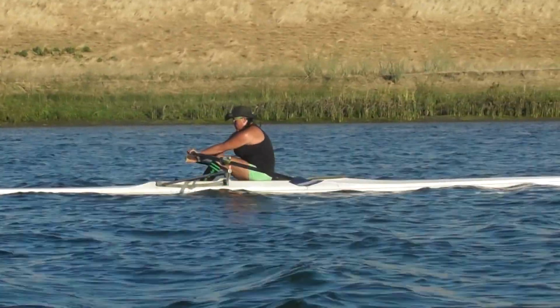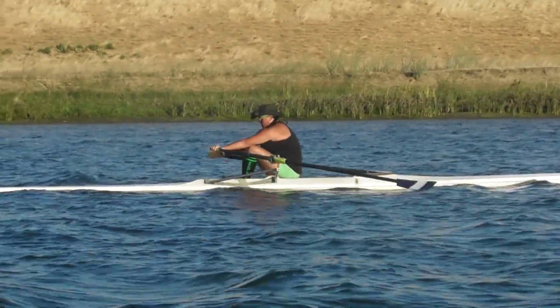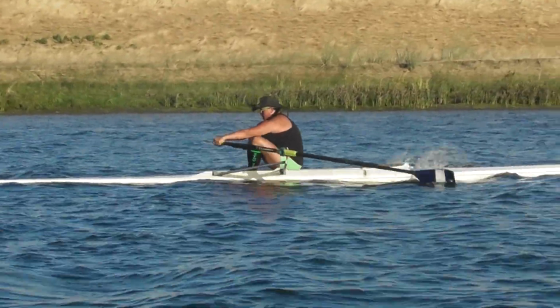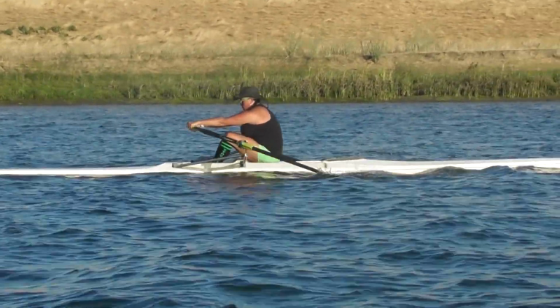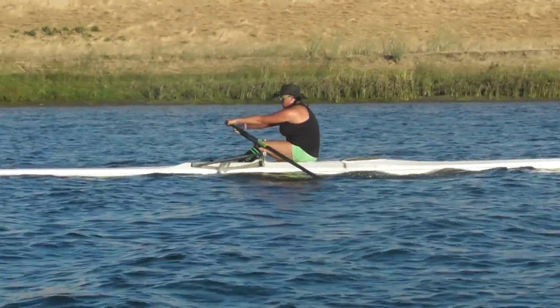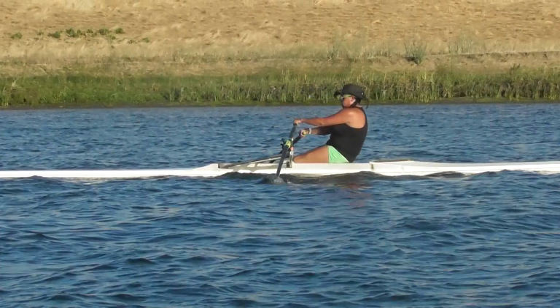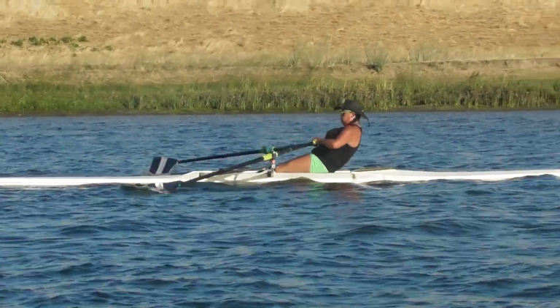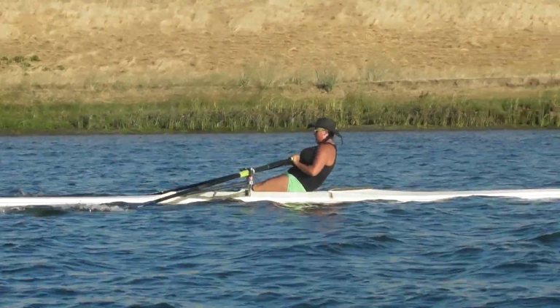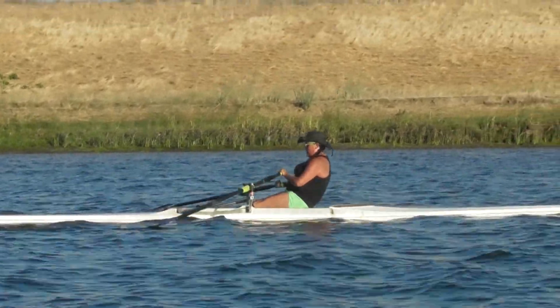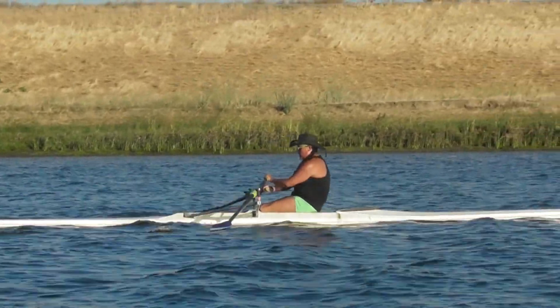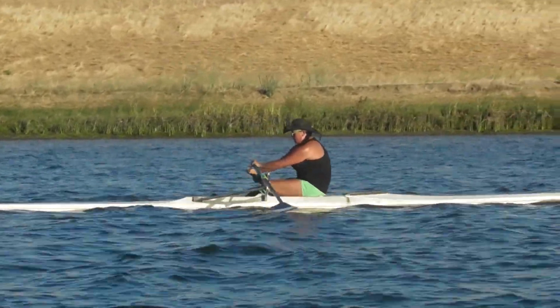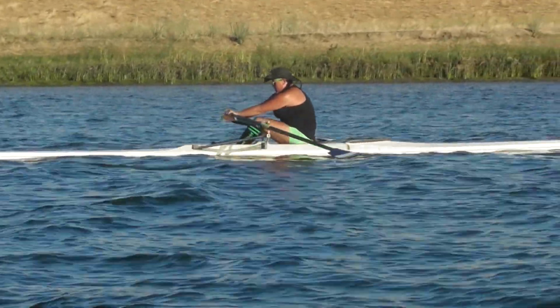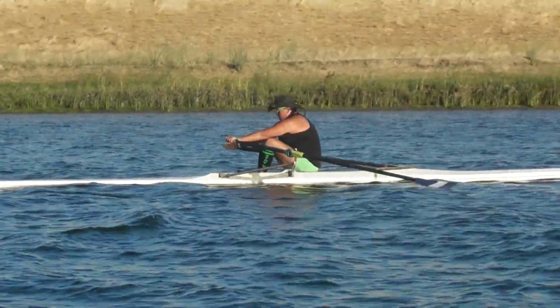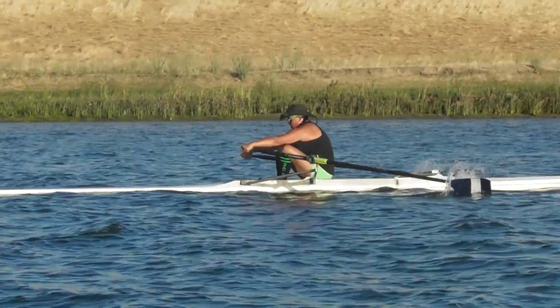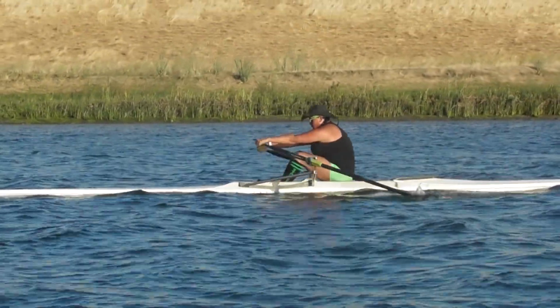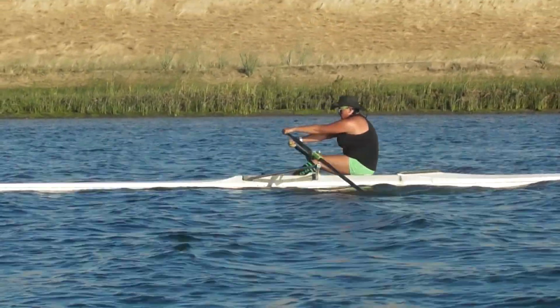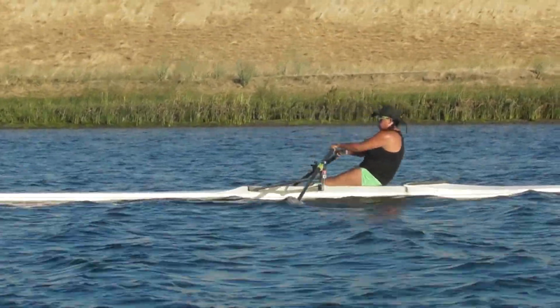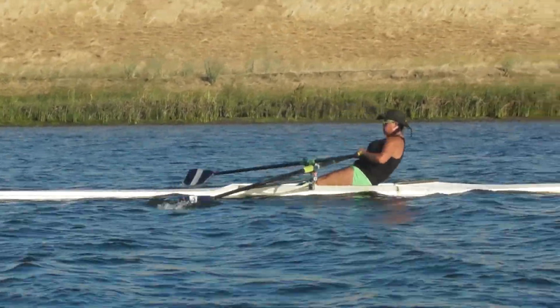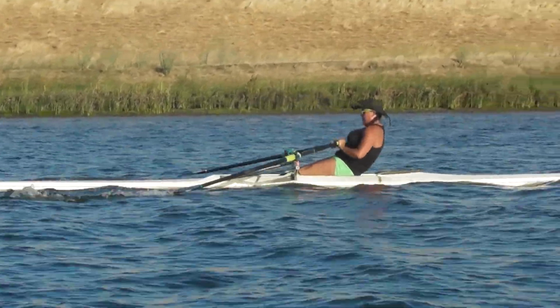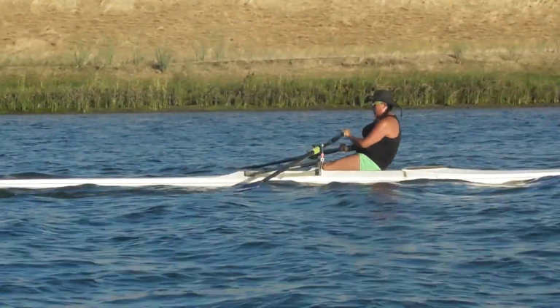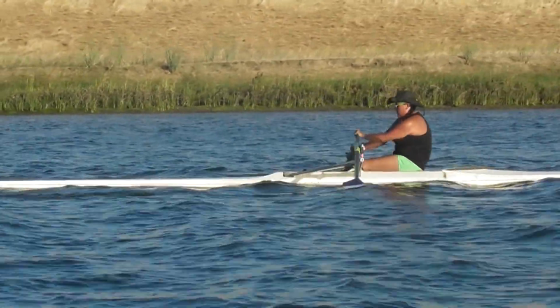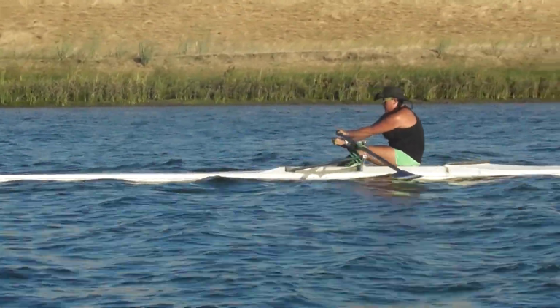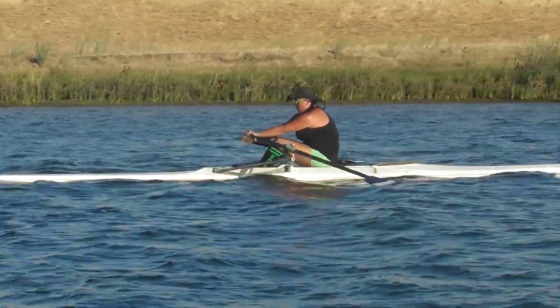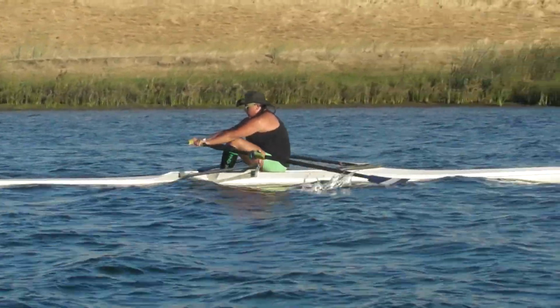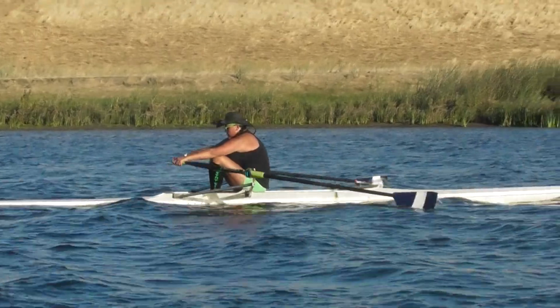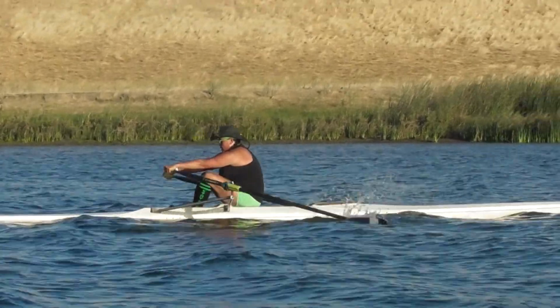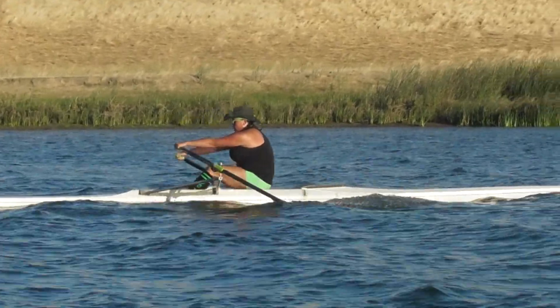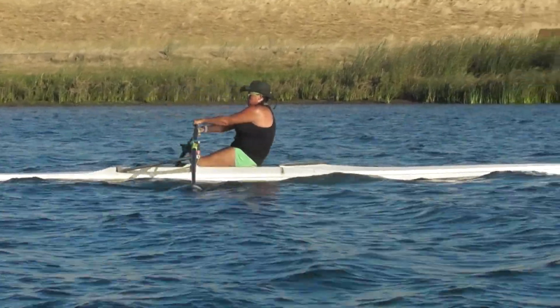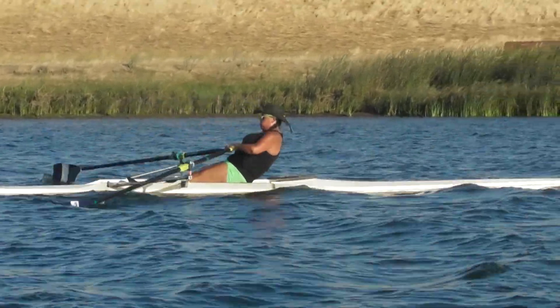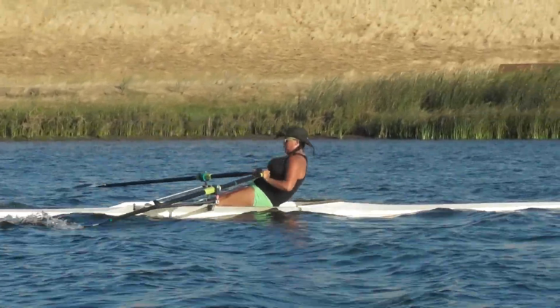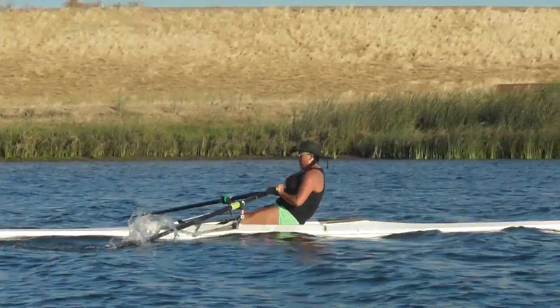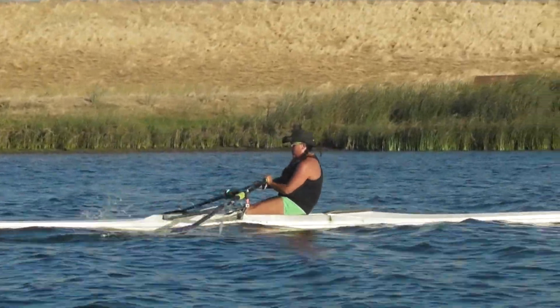Let's get that acceleration into bow. A little bit one-to-one on ratio here, so let's try to slow down the slide a little bit. There we go, quick. There we go, that's better.